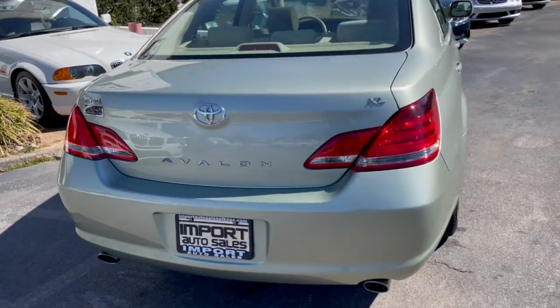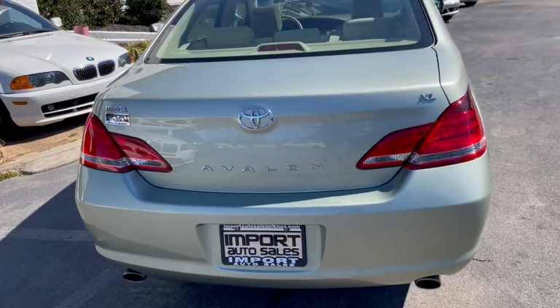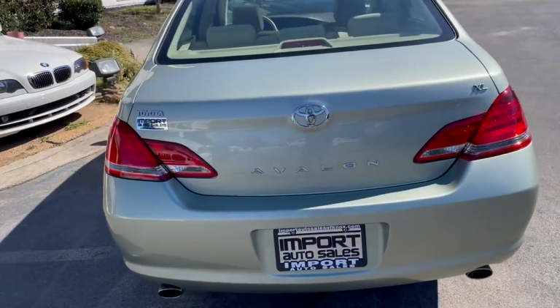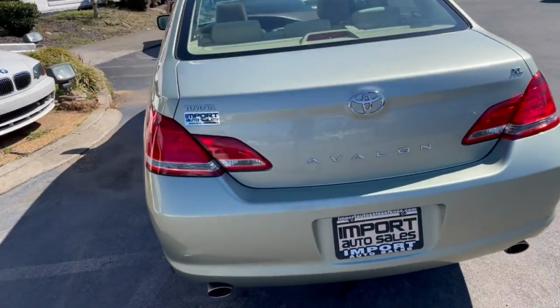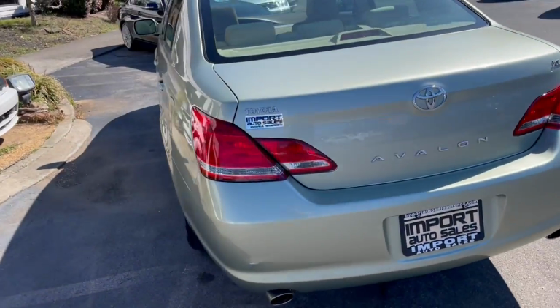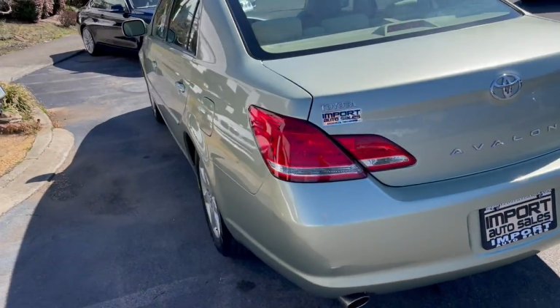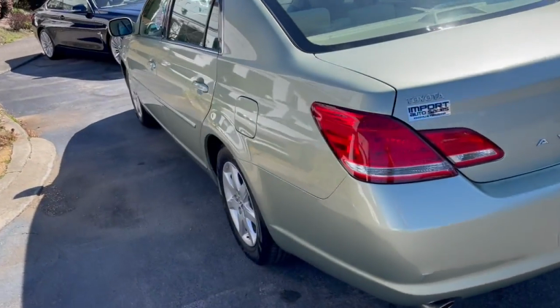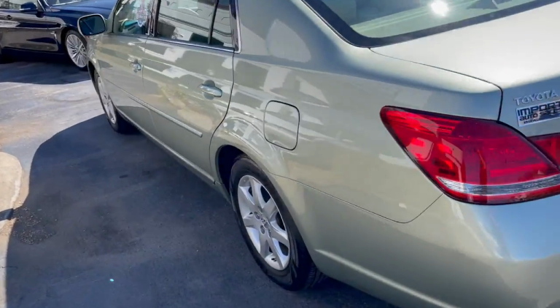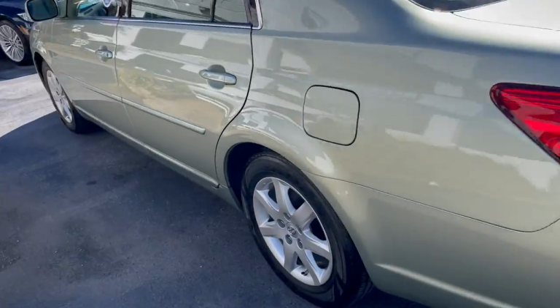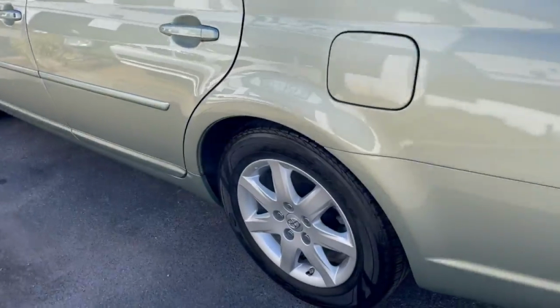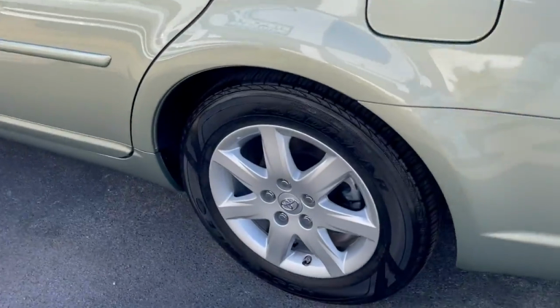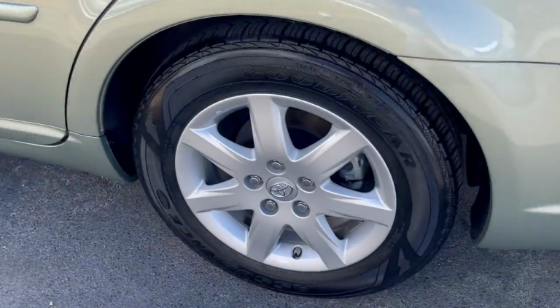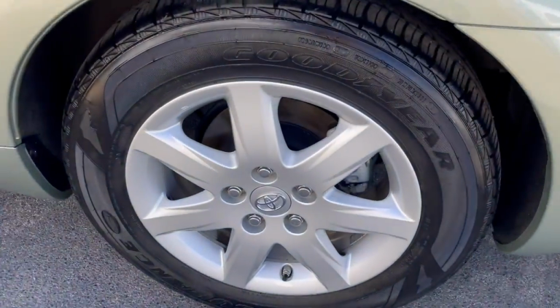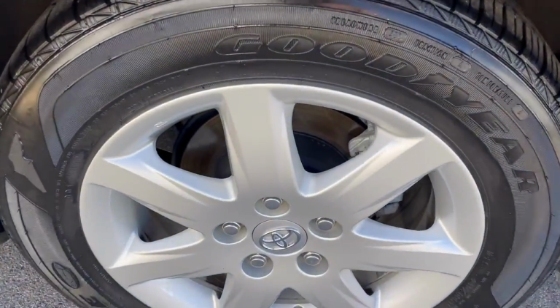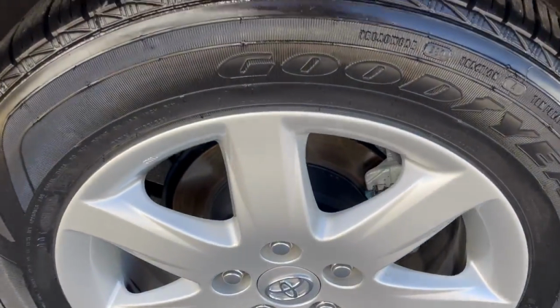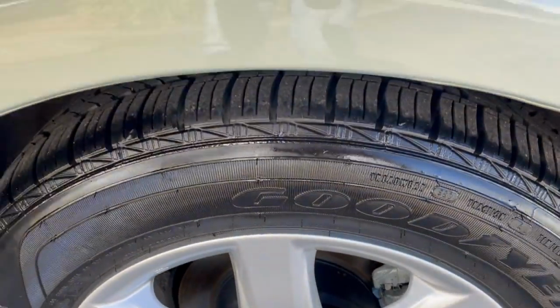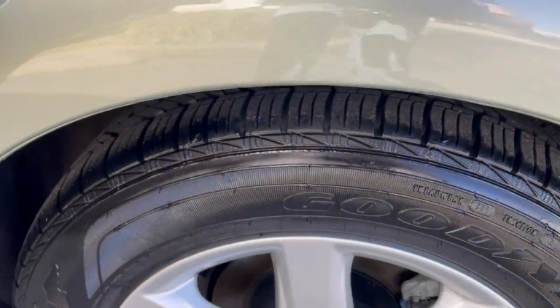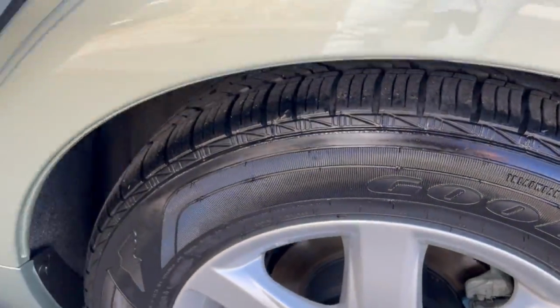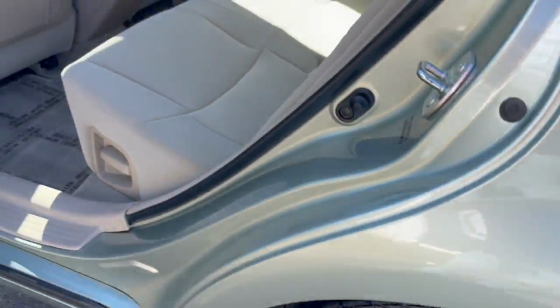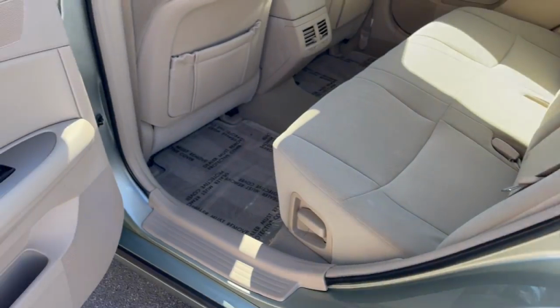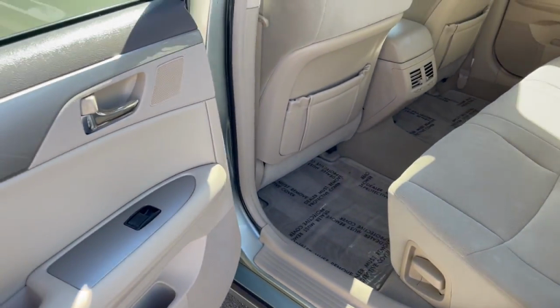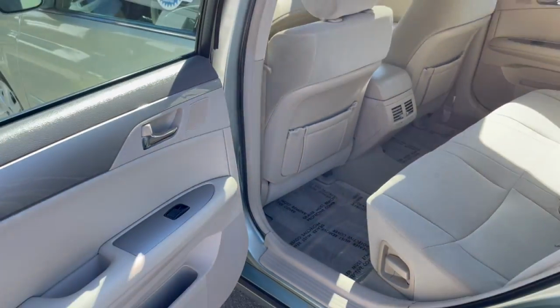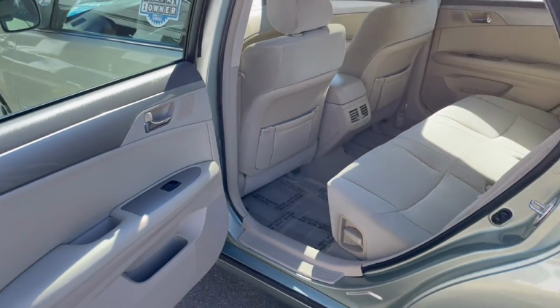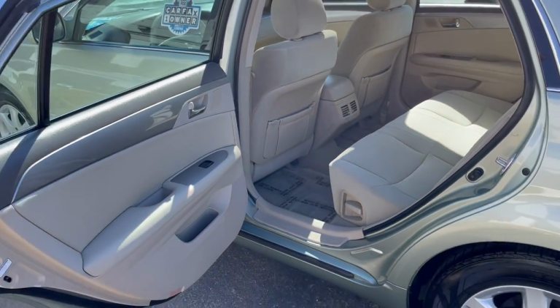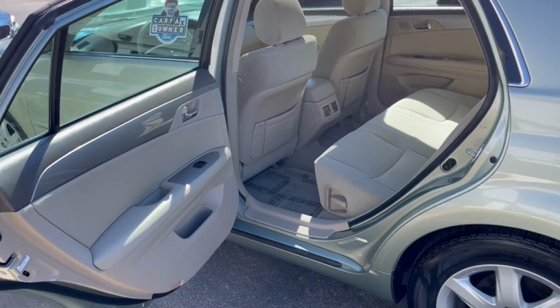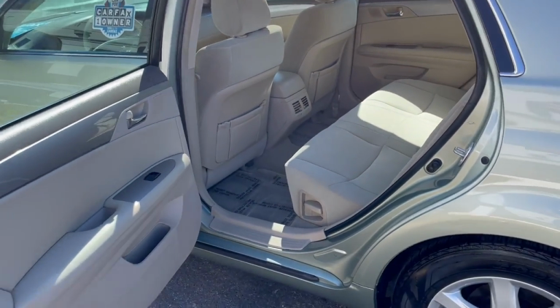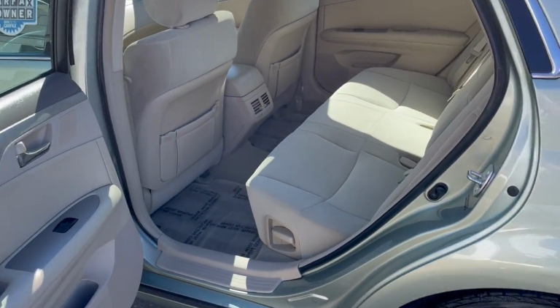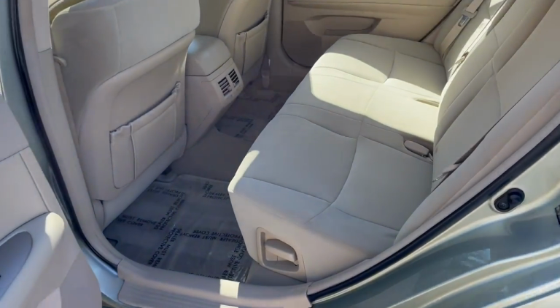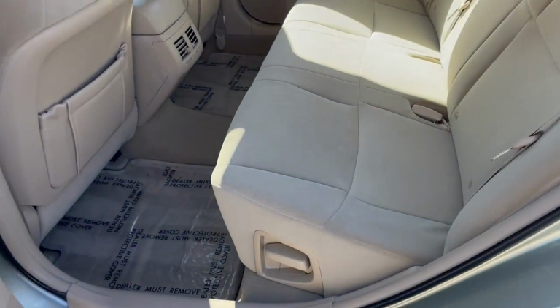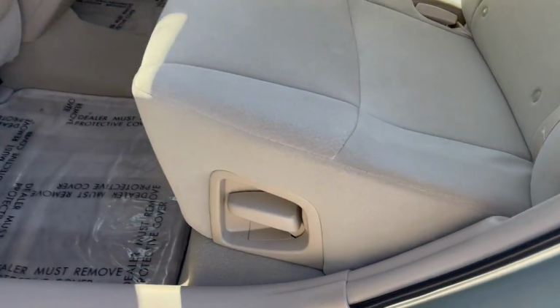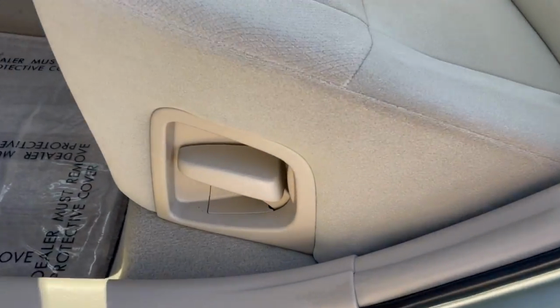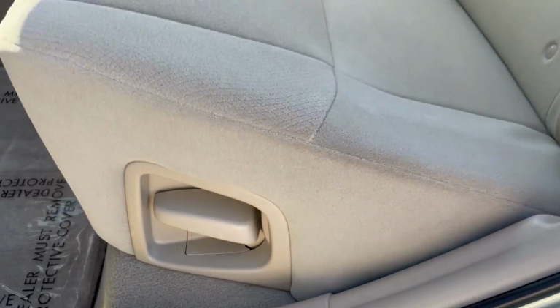Absolutely pristine, gorgeous driving little car with Goodyear tires all the way around, great tread, very comfortable seating for five, reclinable rear seat.